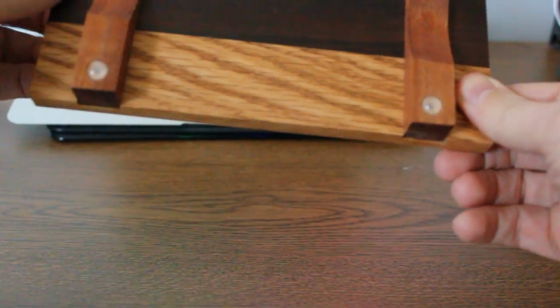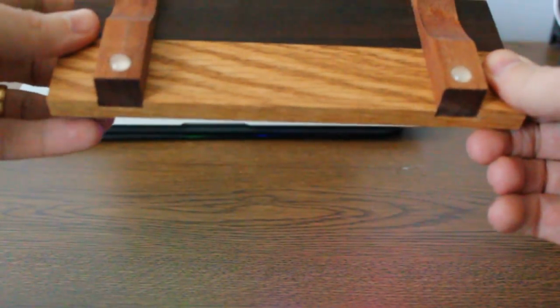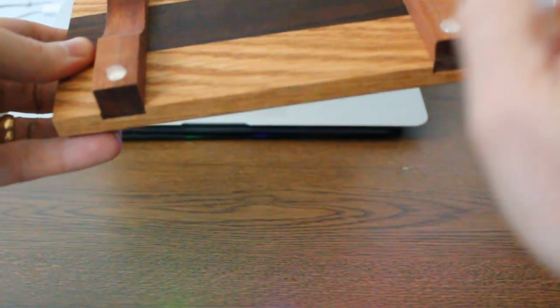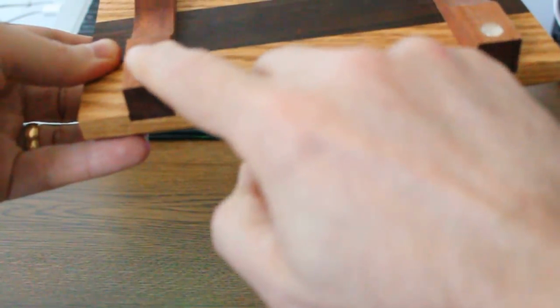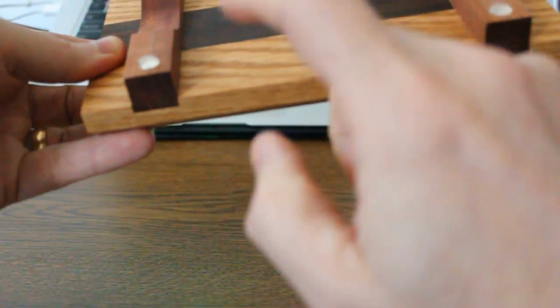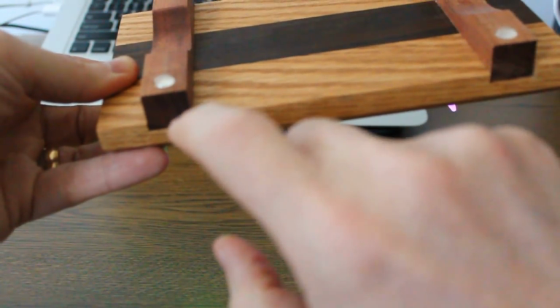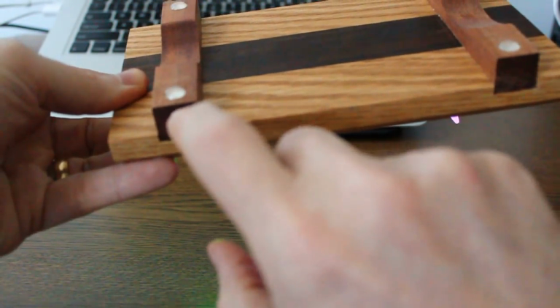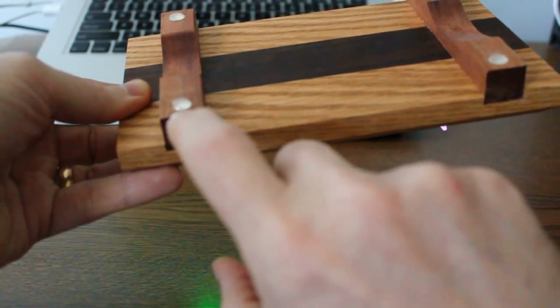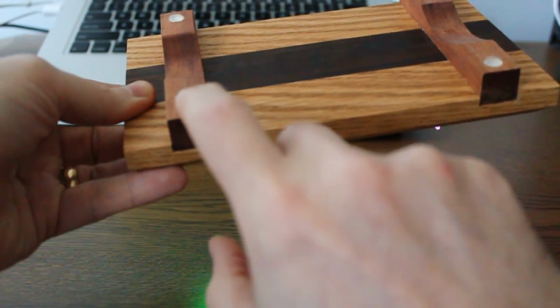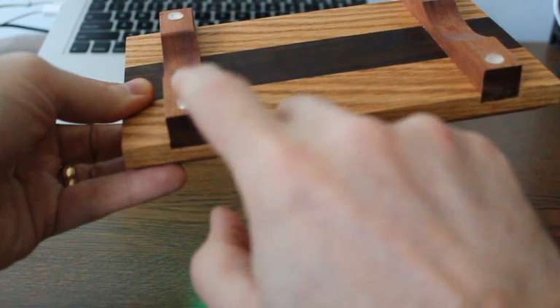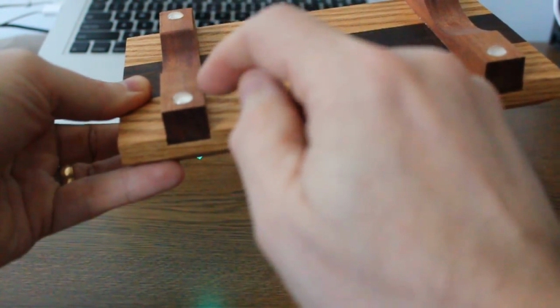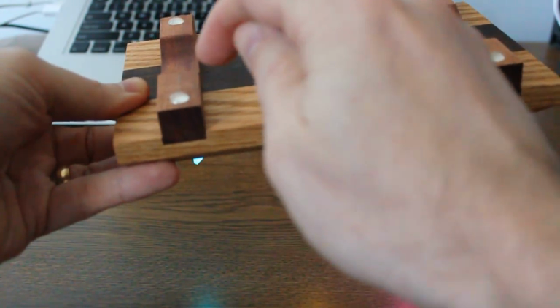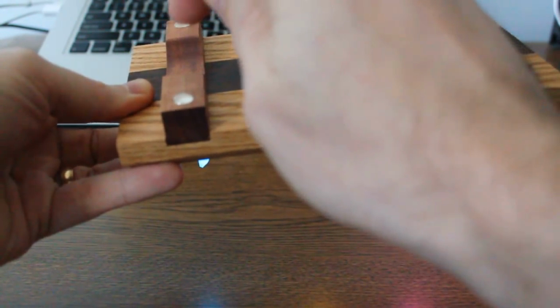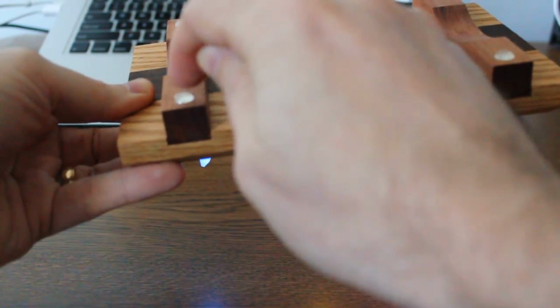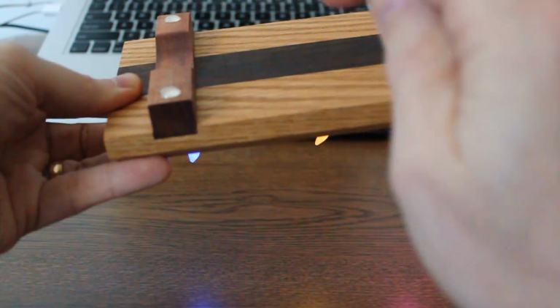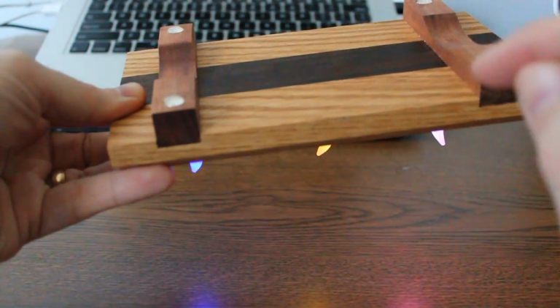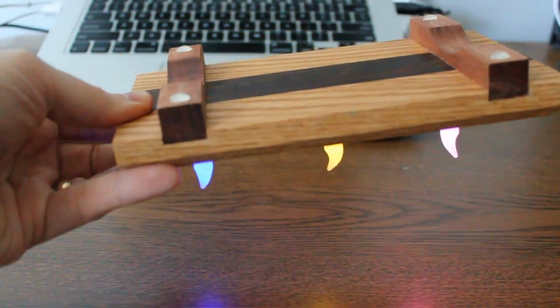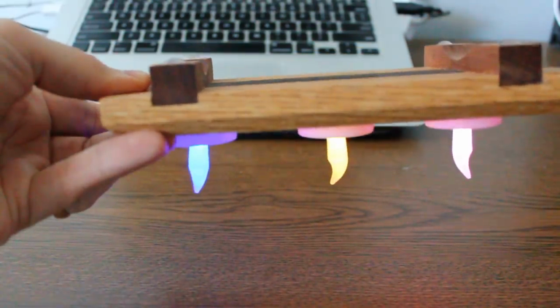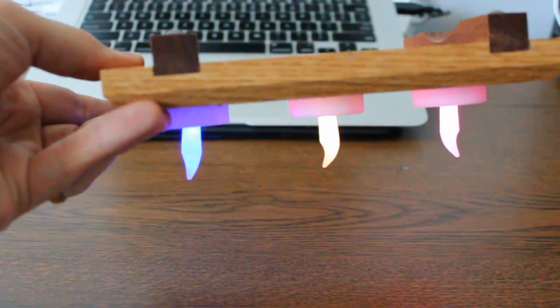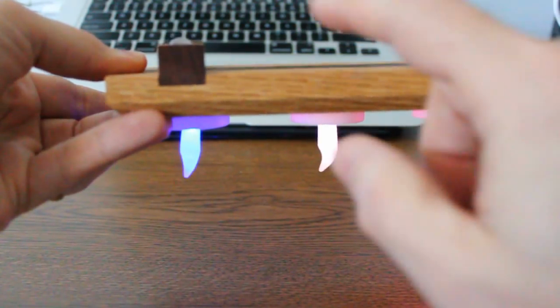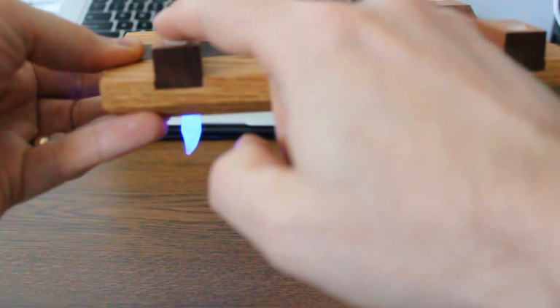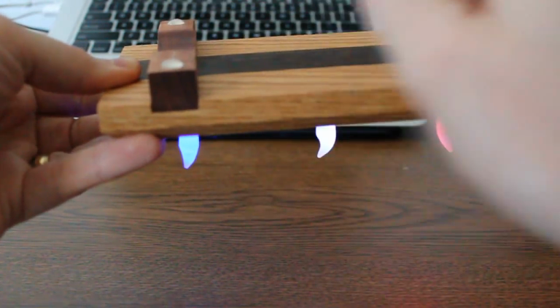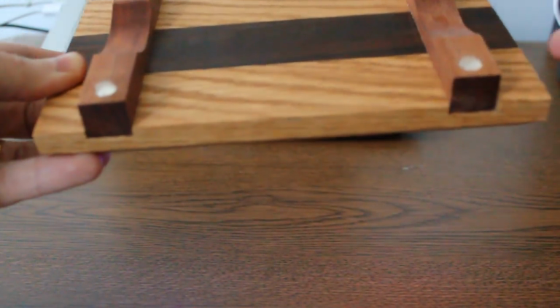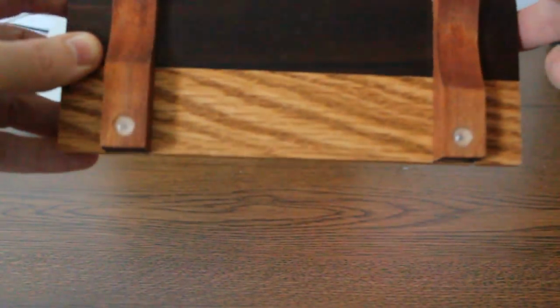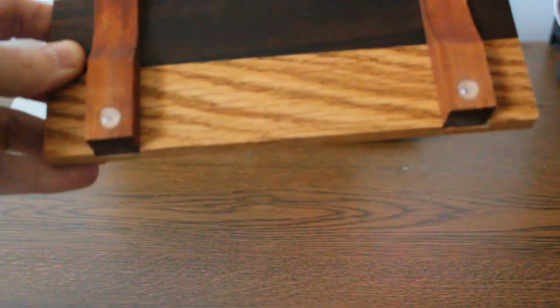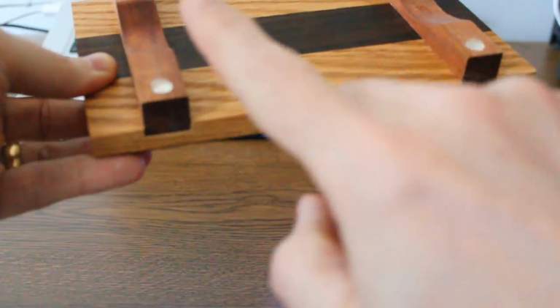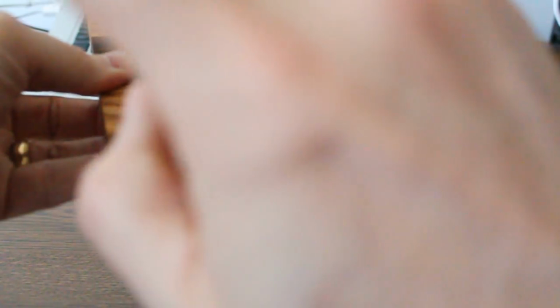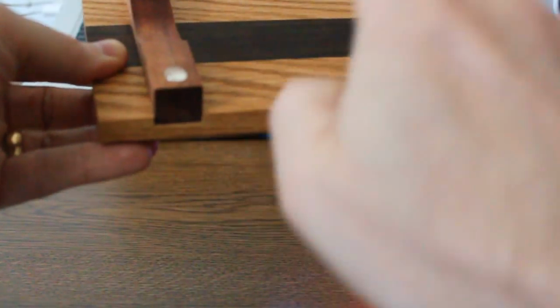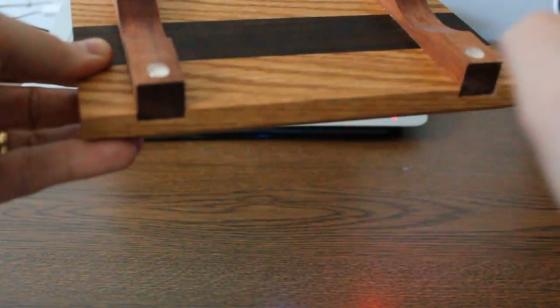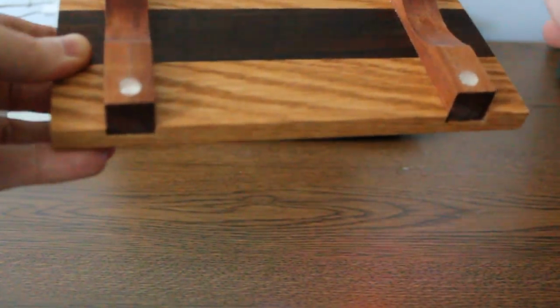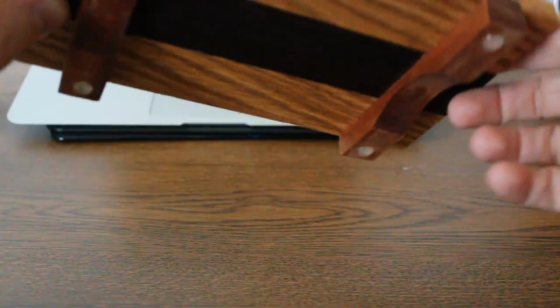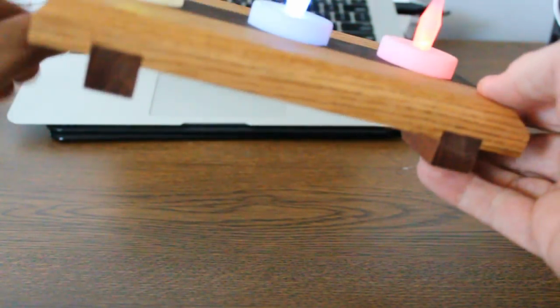I put rubber feet on them but used a Forstner drill bit to countersink and have them embedded in the wood, so if you knock it they won't go flying off.